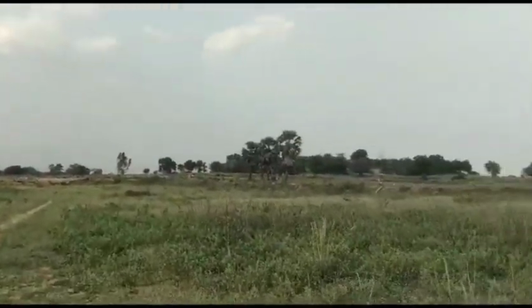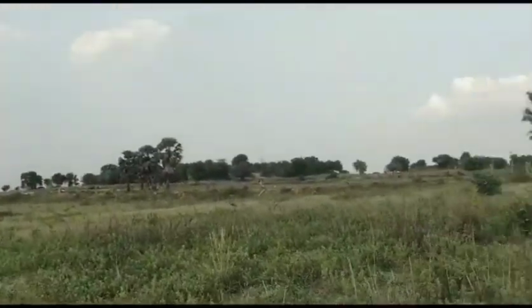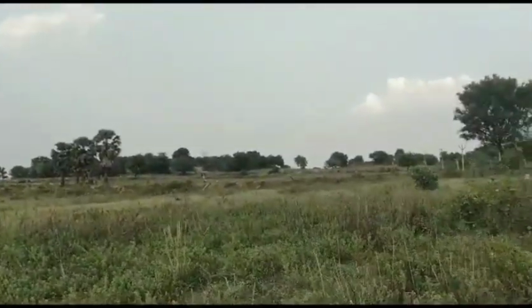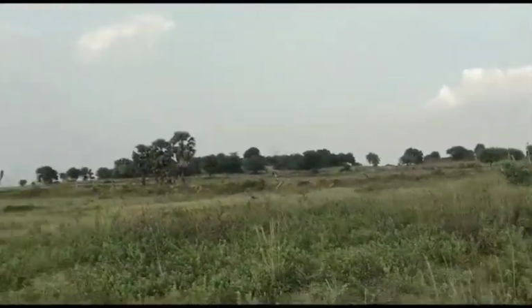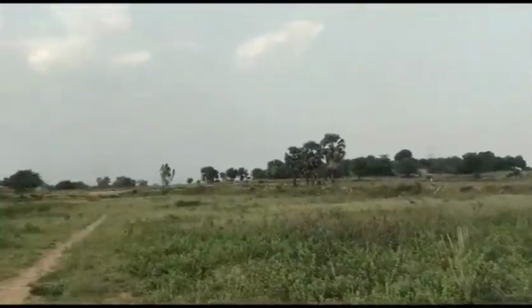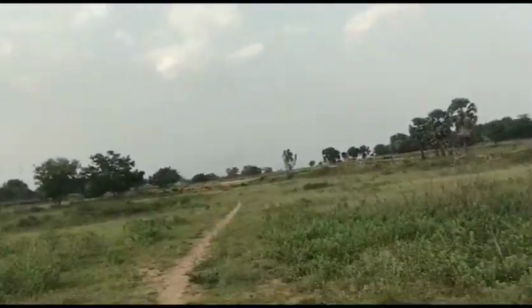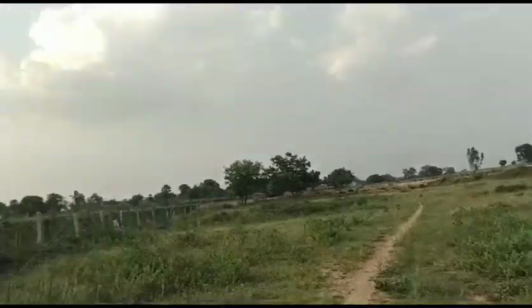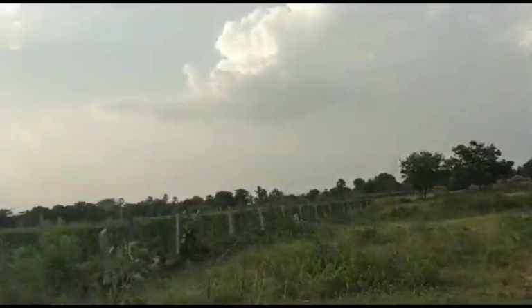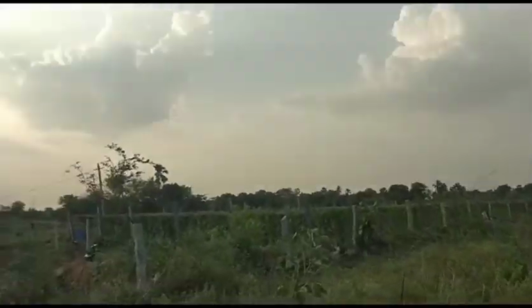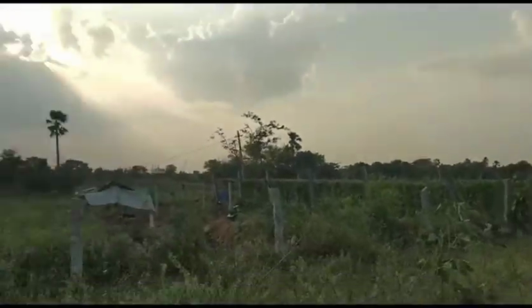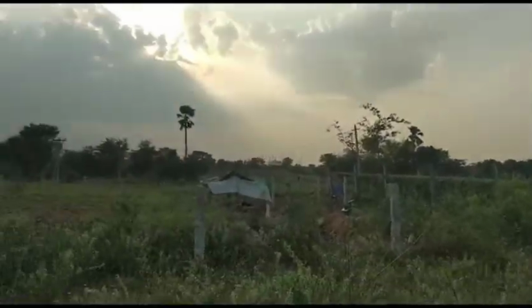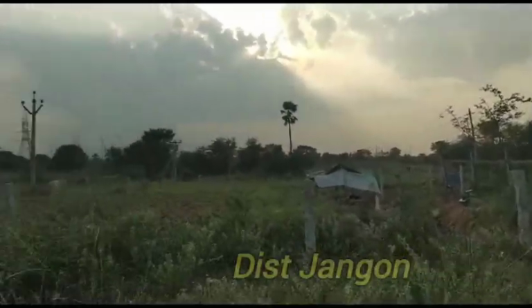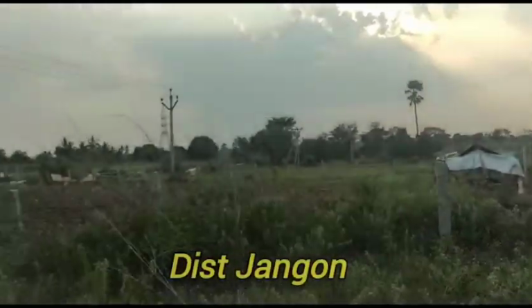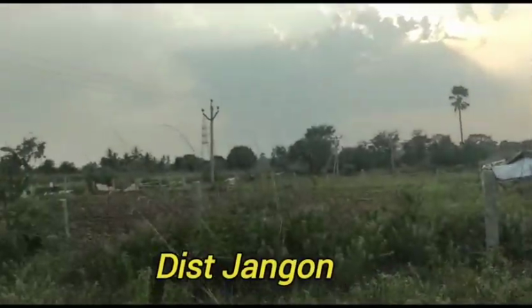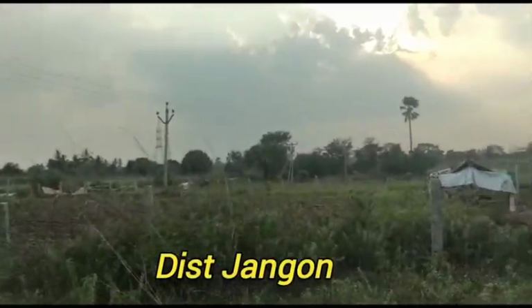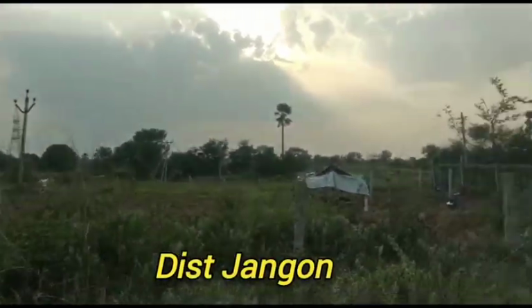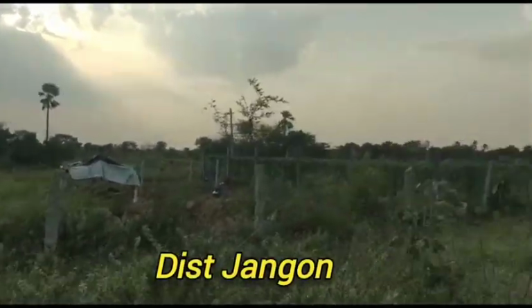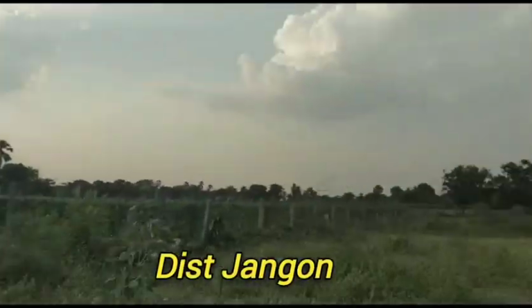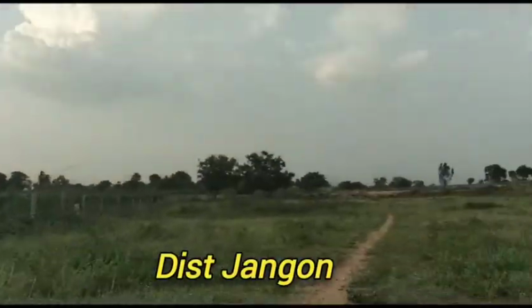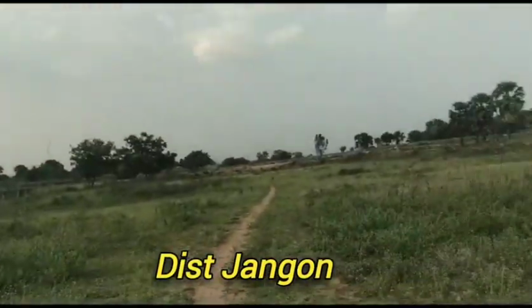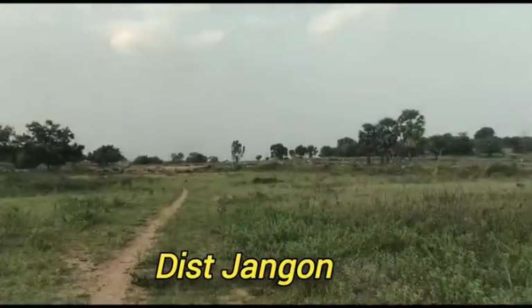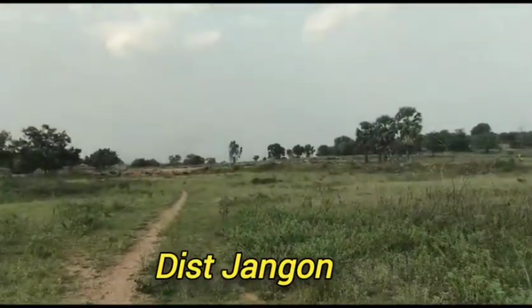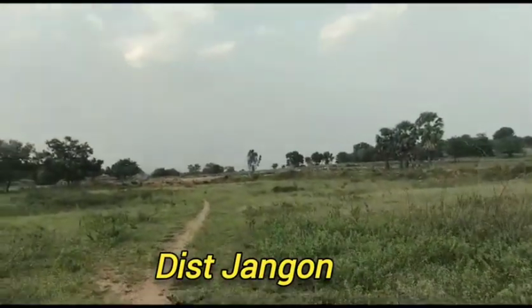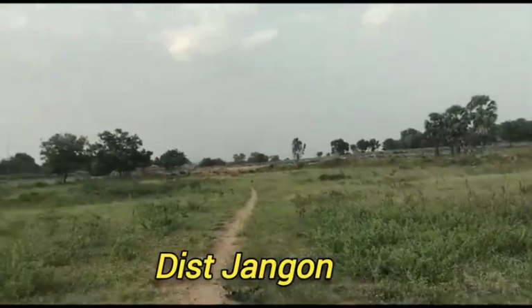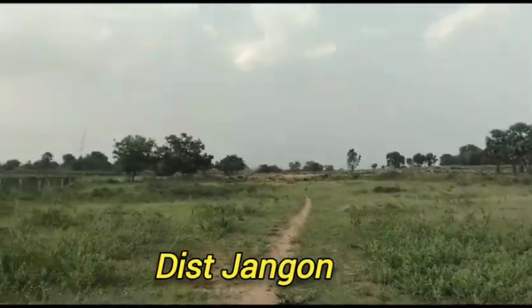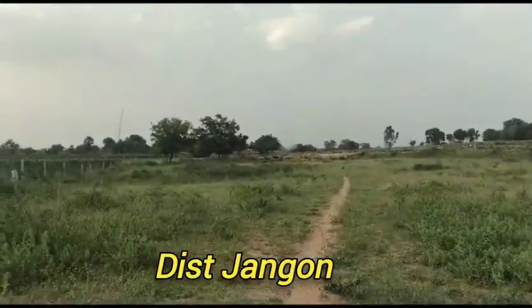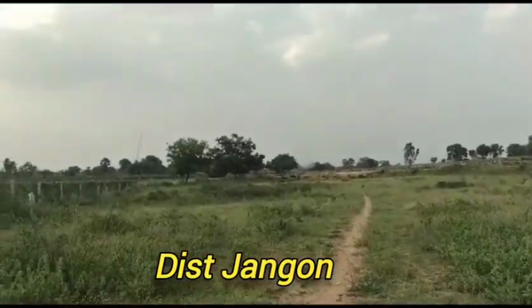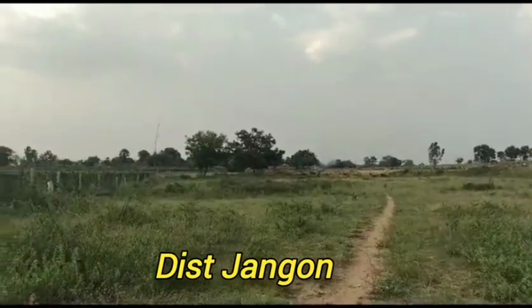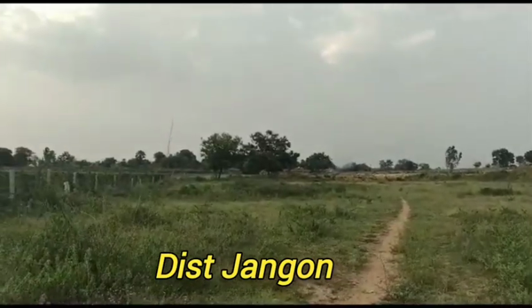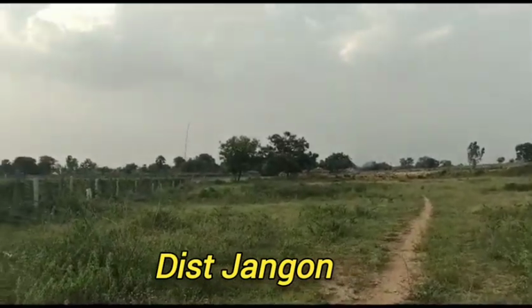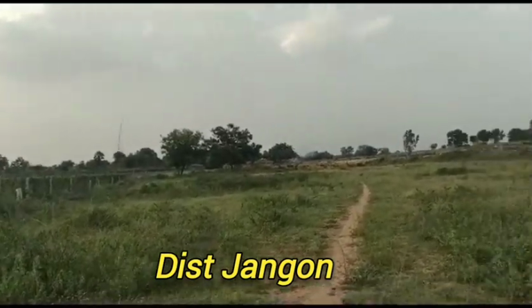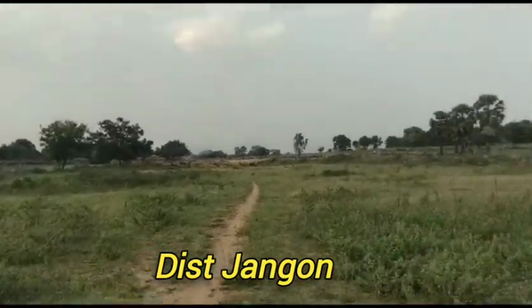We found the land. It is a pola — fine land.